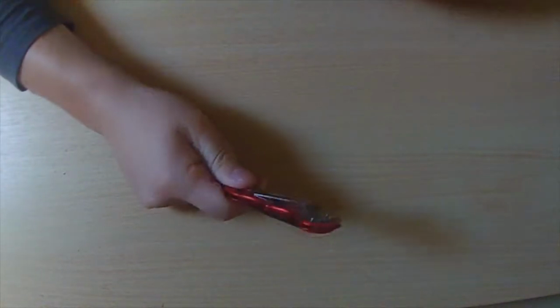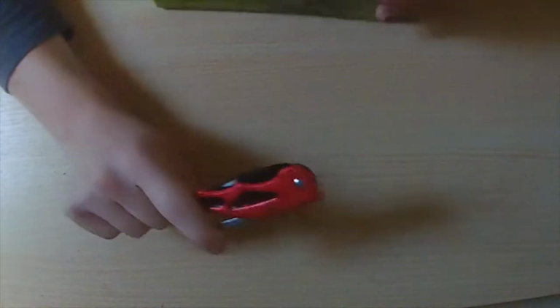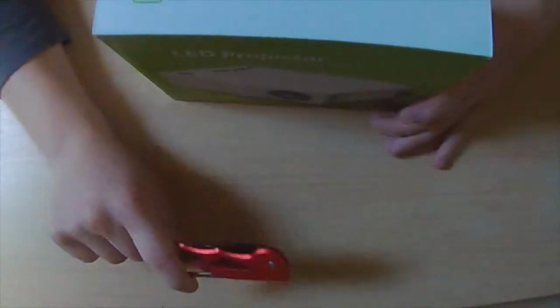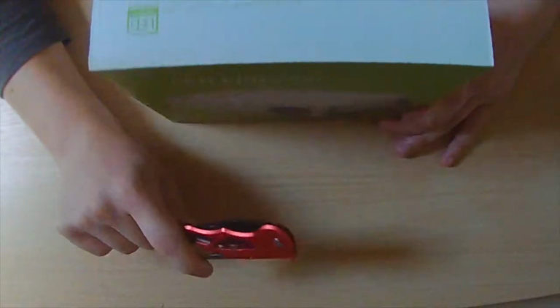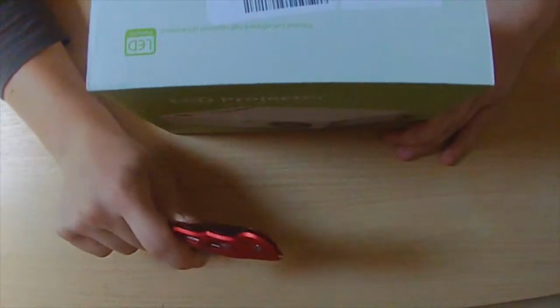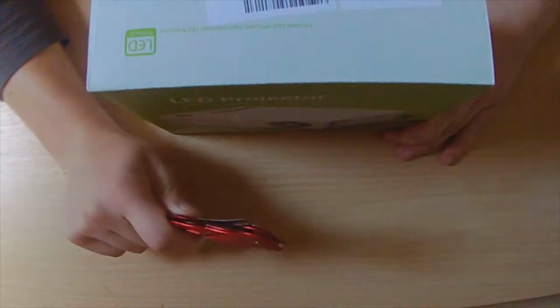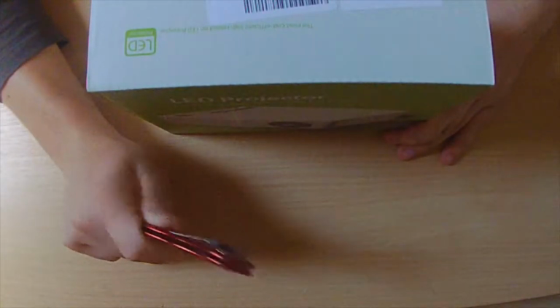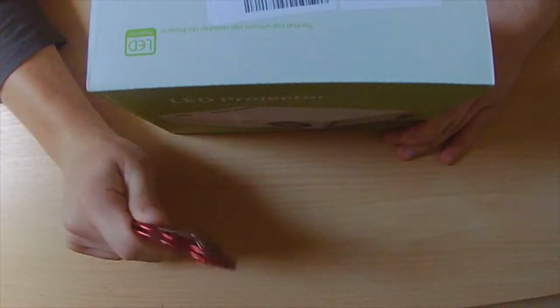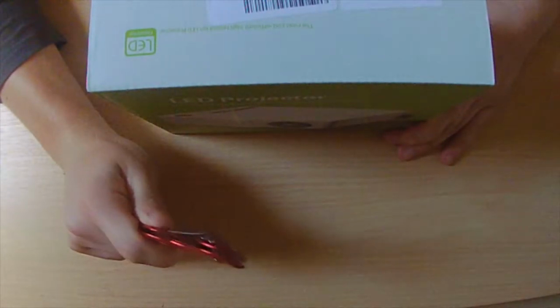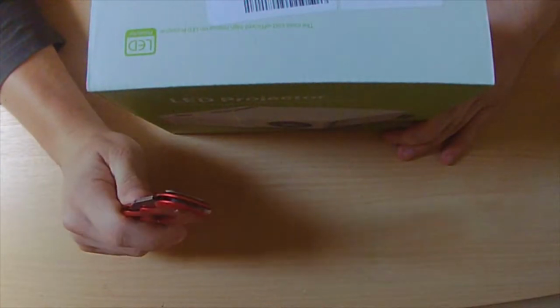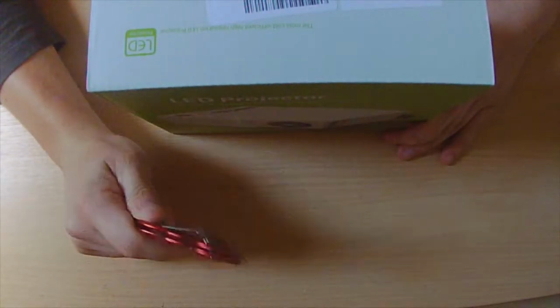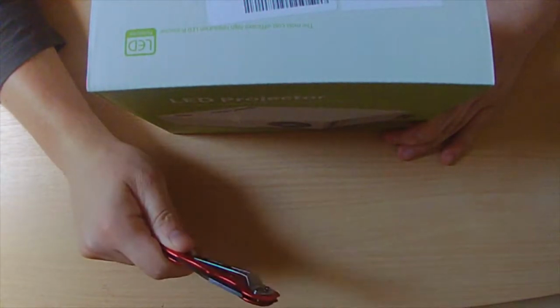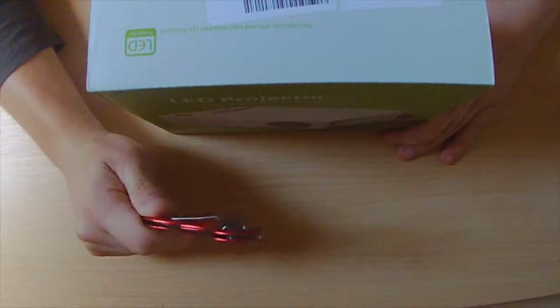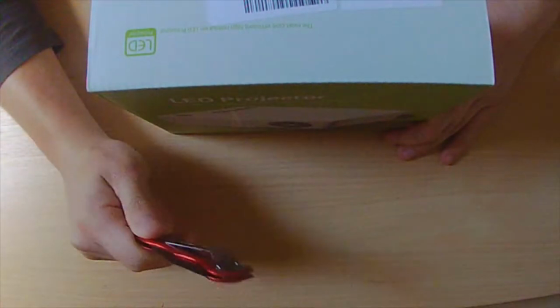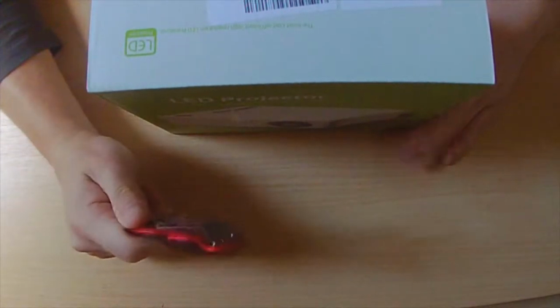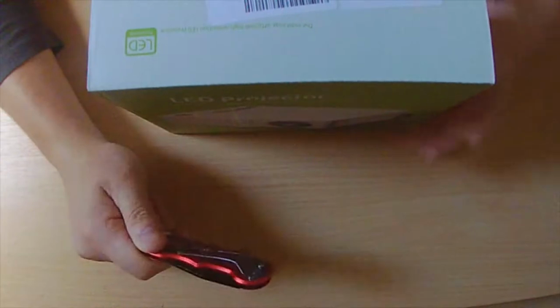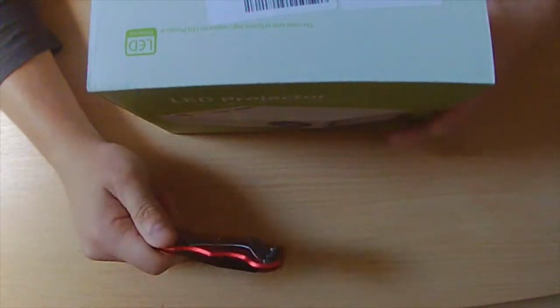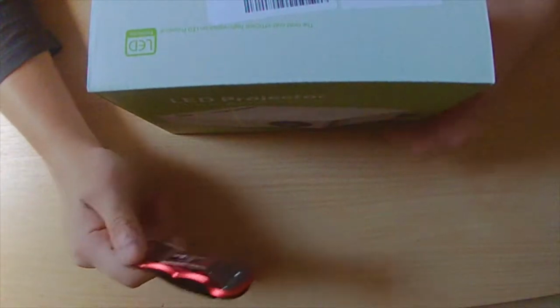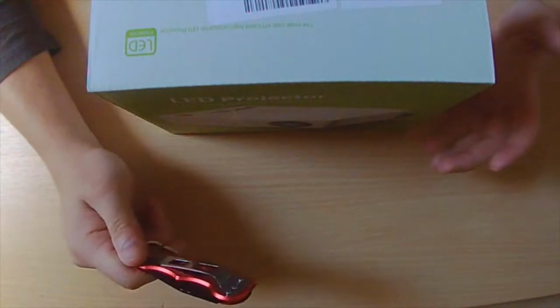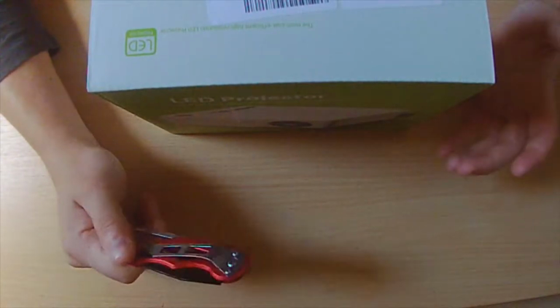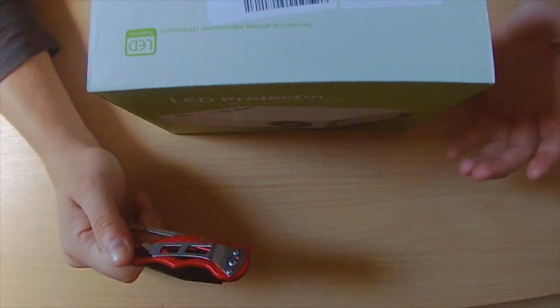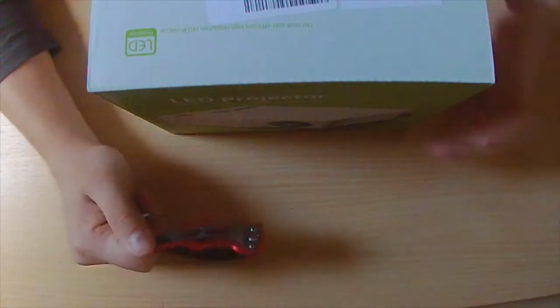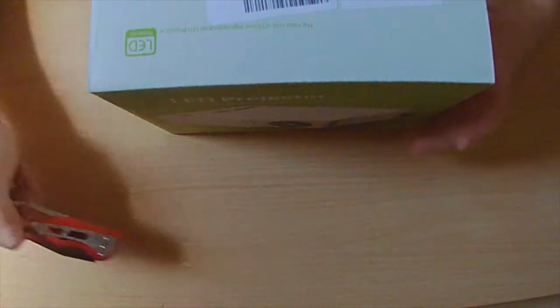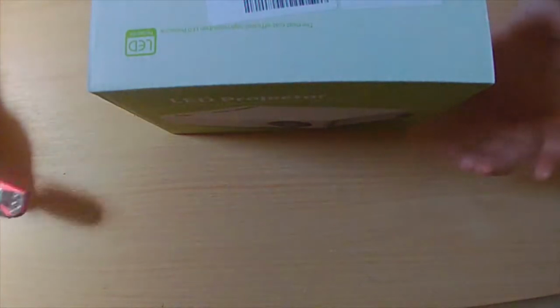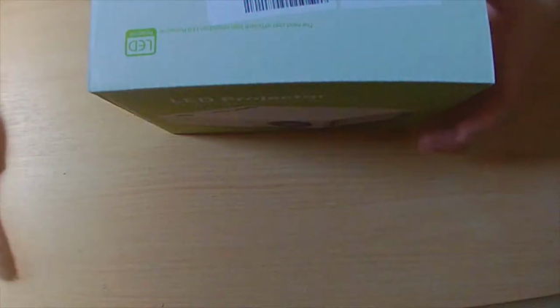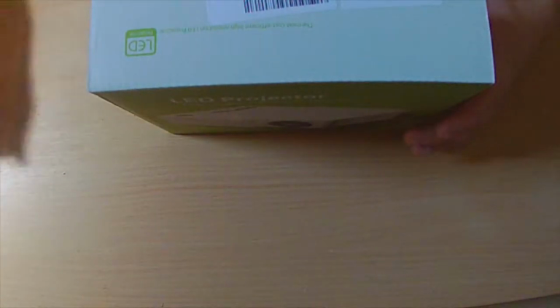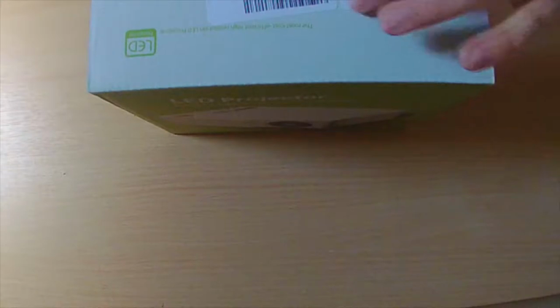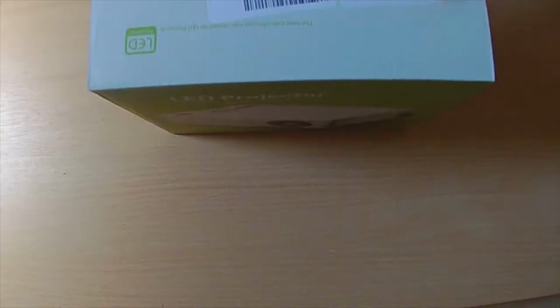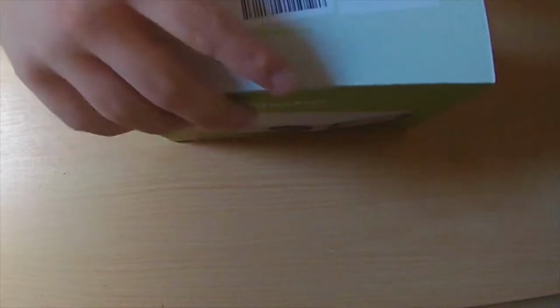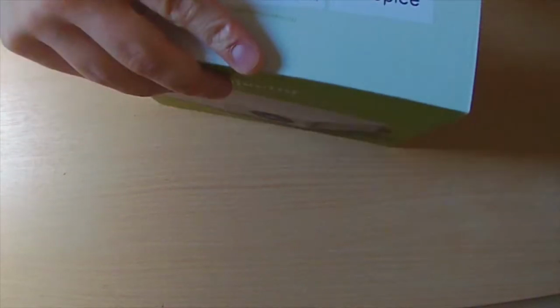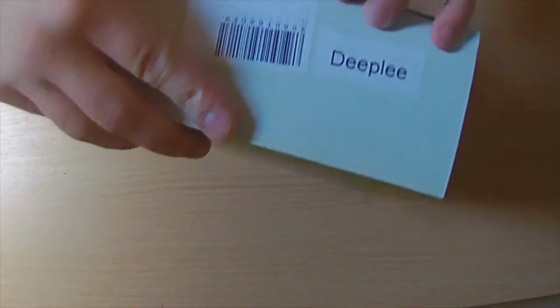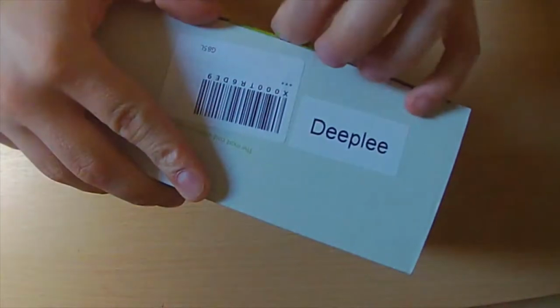I got a knife specifically for unboxing YouTube videos, and since I got the knife, a couple of the products I've had to unbox don't consist of any tape or anything that actually needs it — which is a little bit odd. Anyway, let's pop this open.